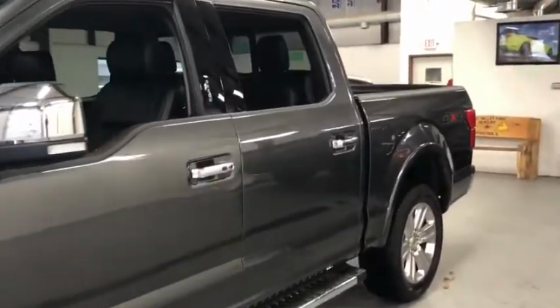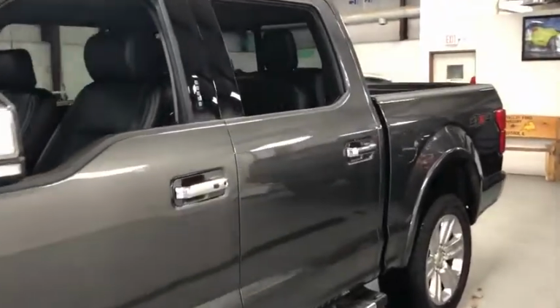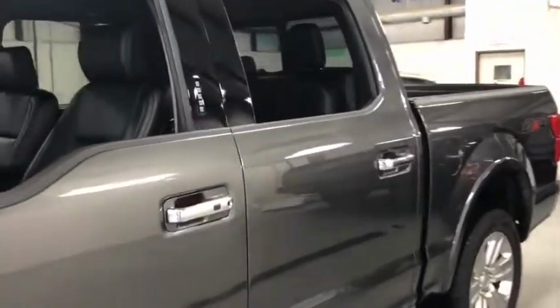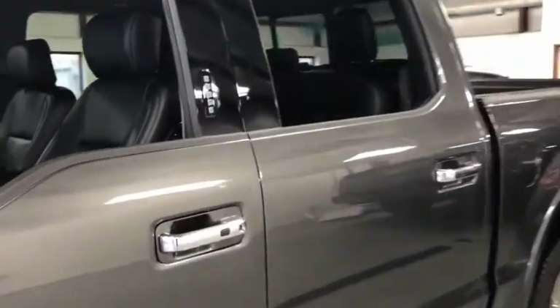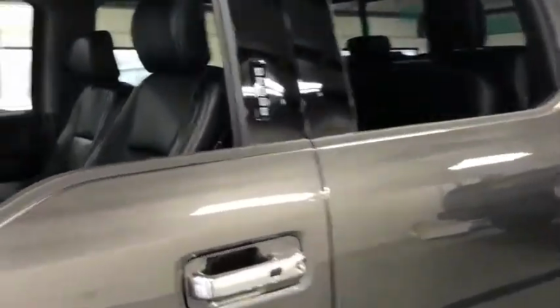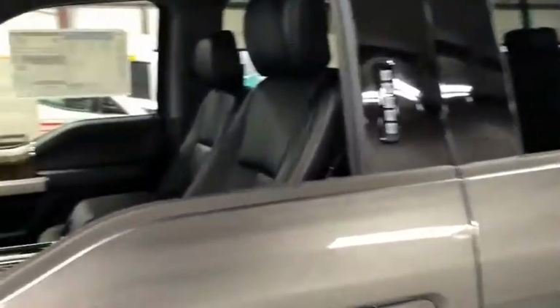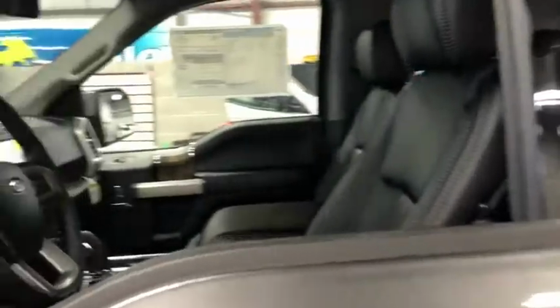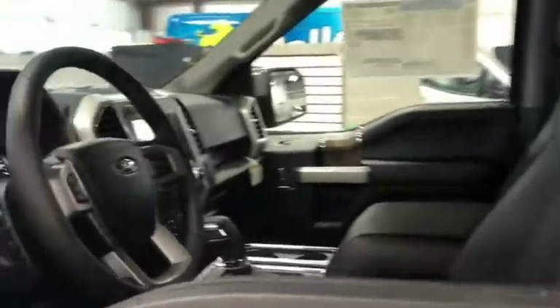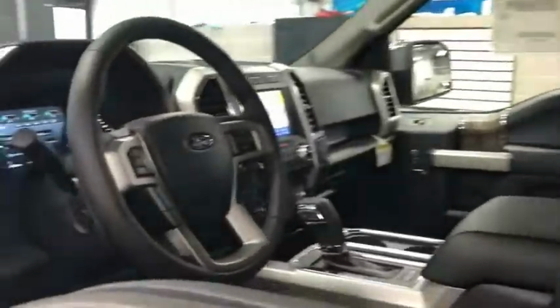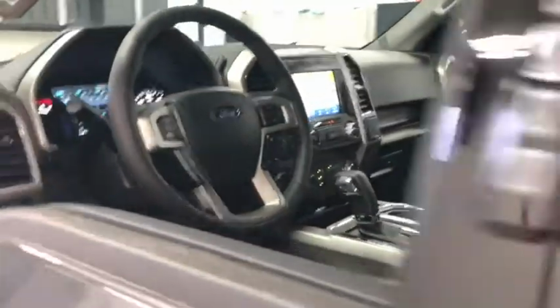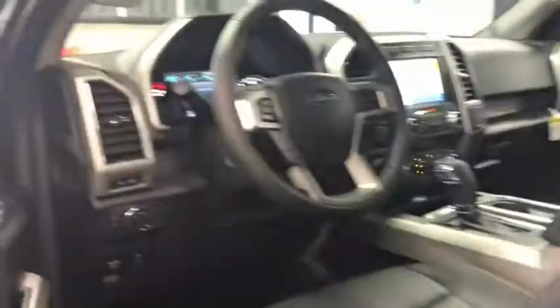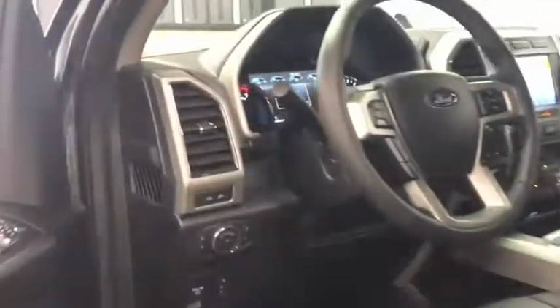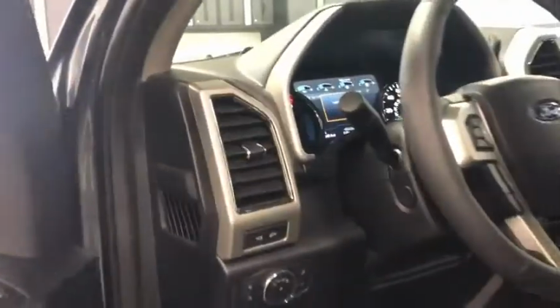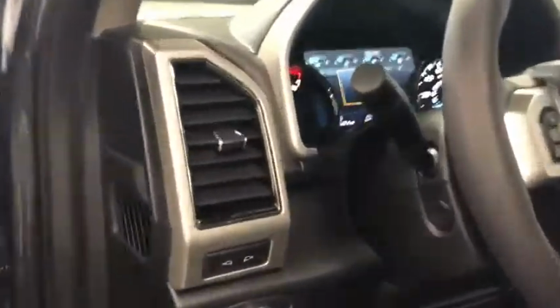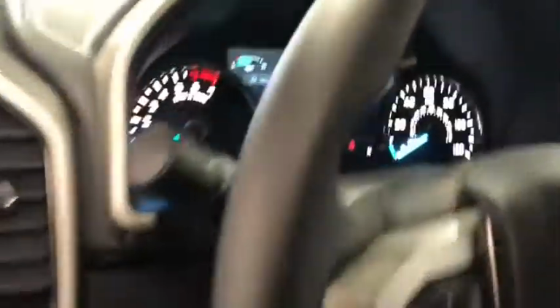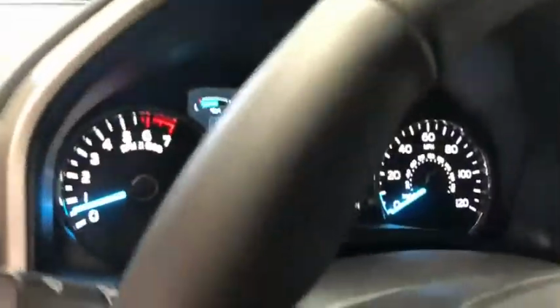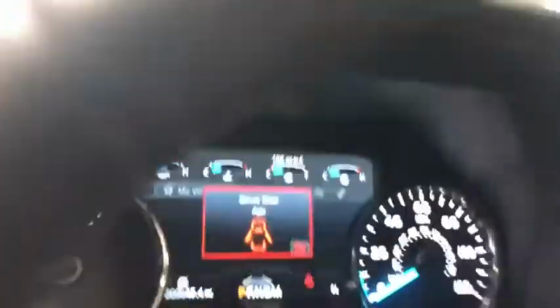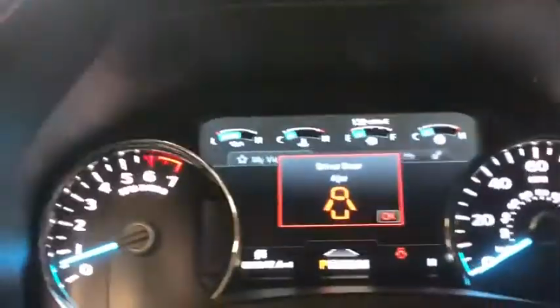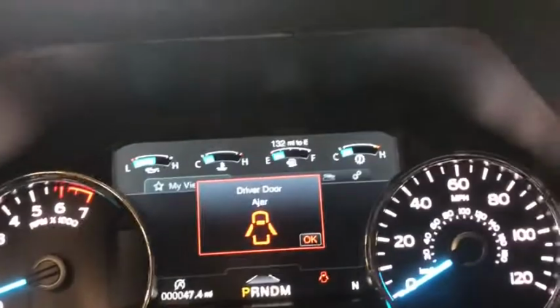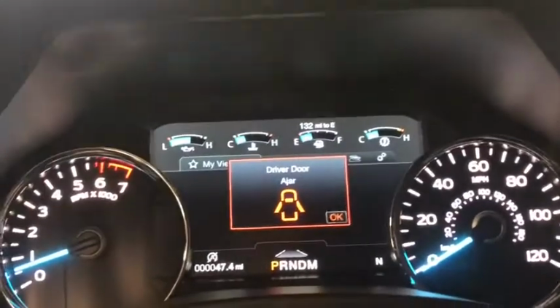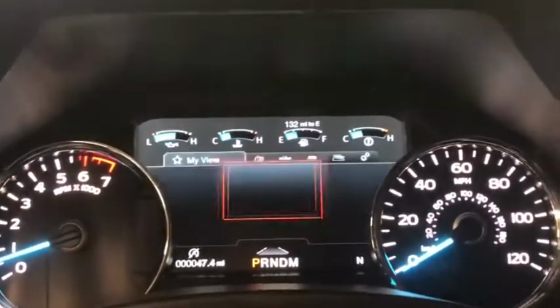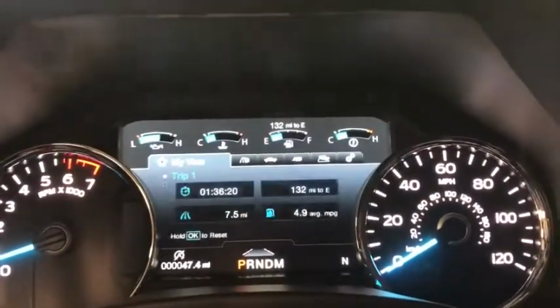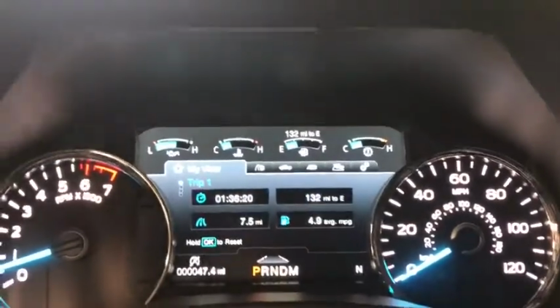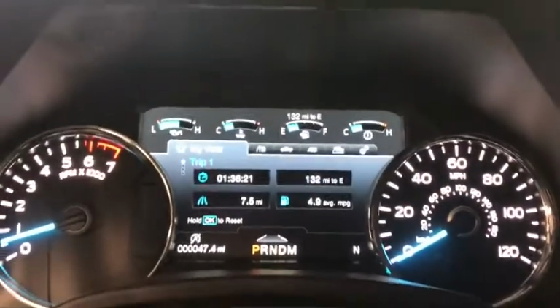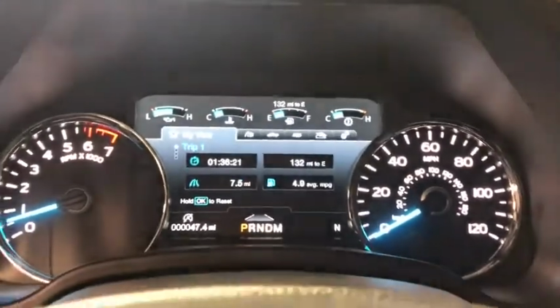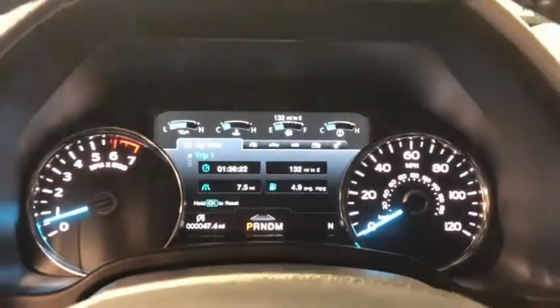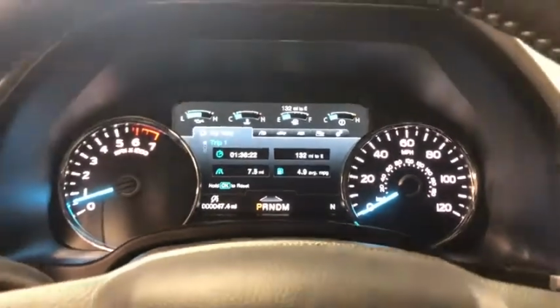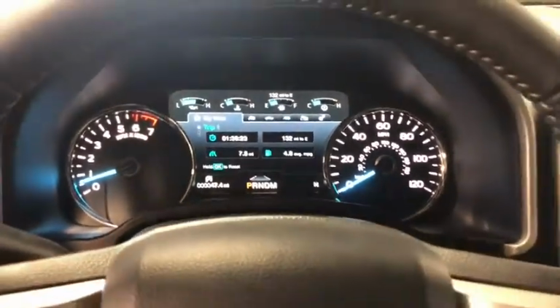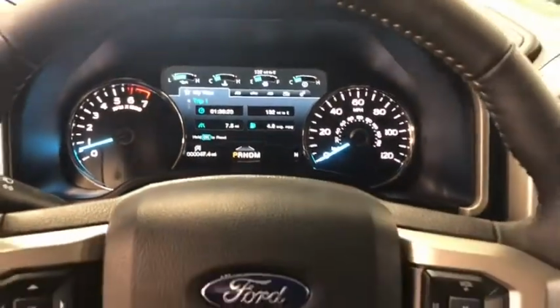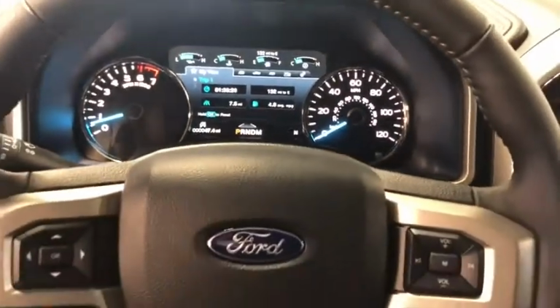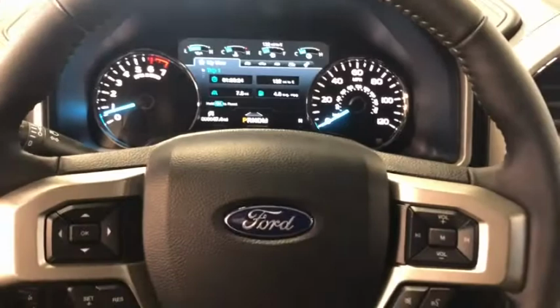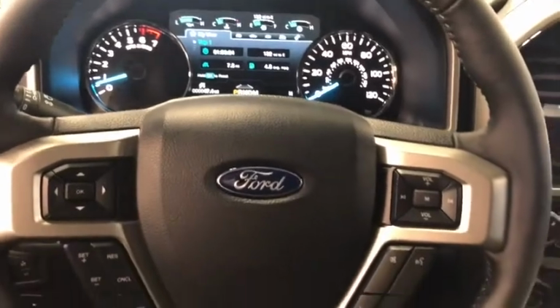Universal garage door opener, rear window defroster, power windows, electronic stability control, security system, fog light, heated front seat, compass, heated steering wheel, trip computer, panic alarm, tachometer, remote keyless entry.